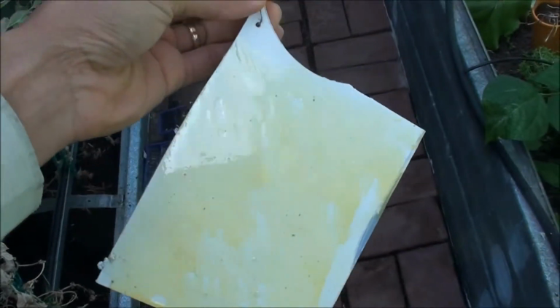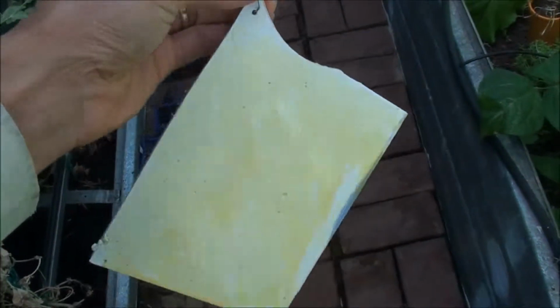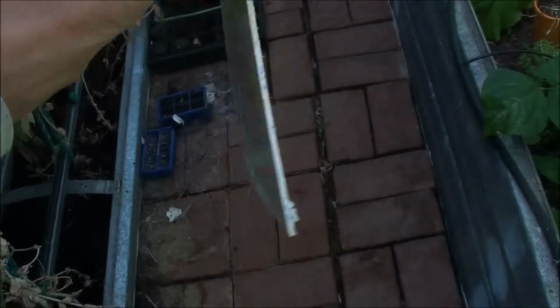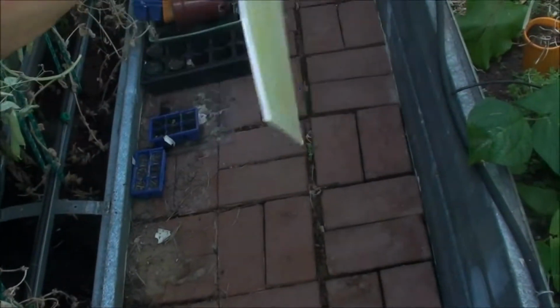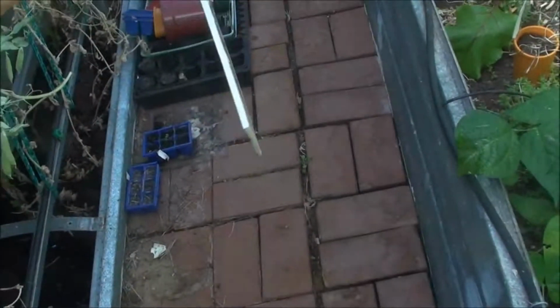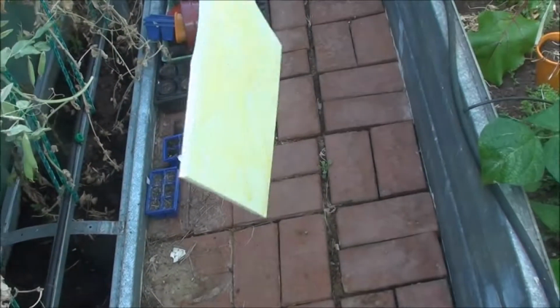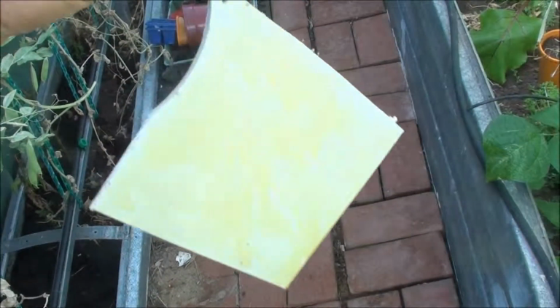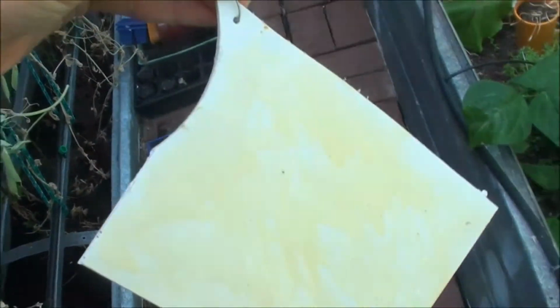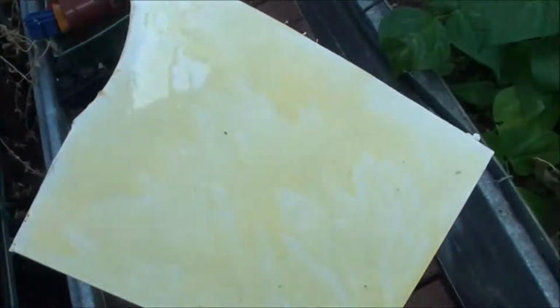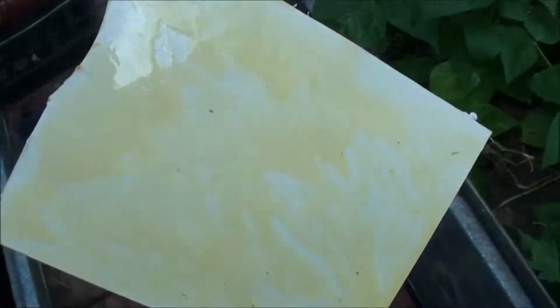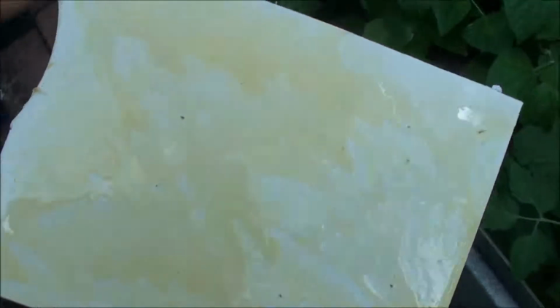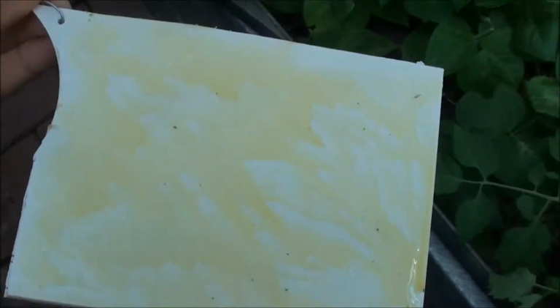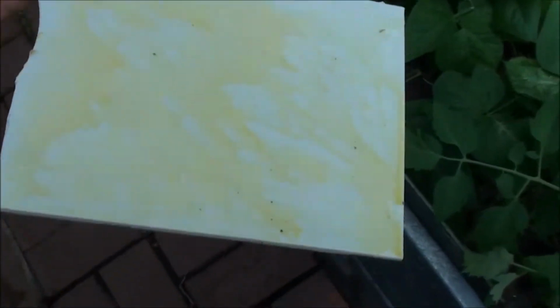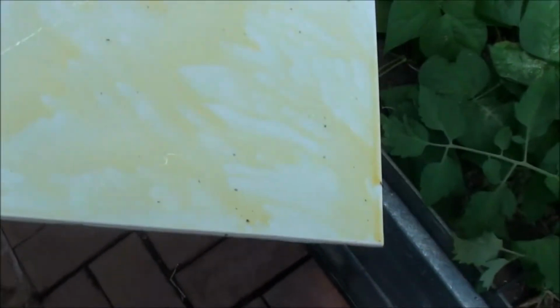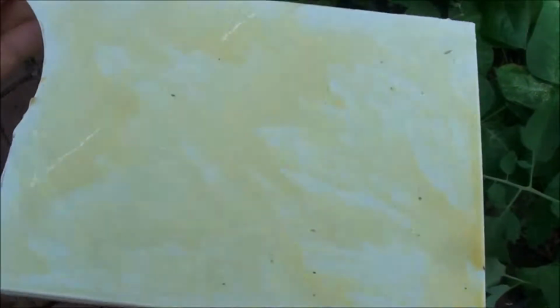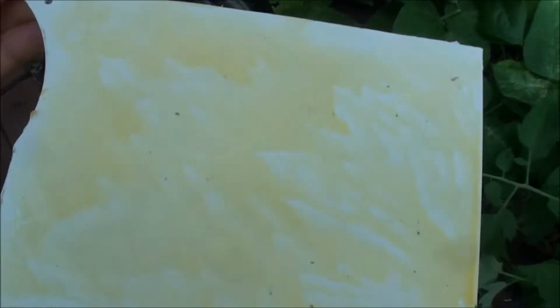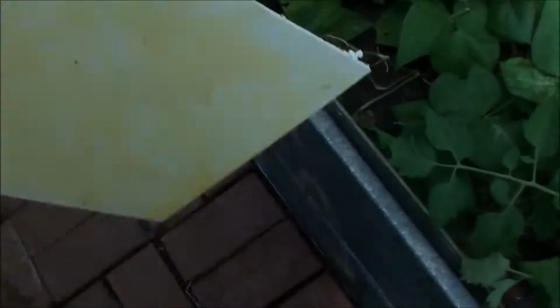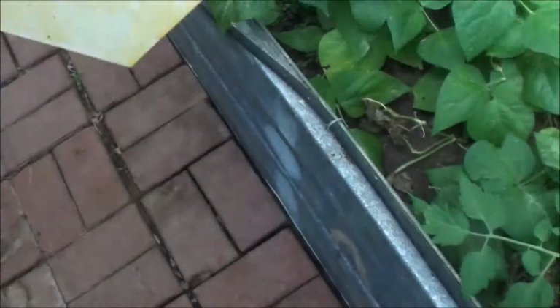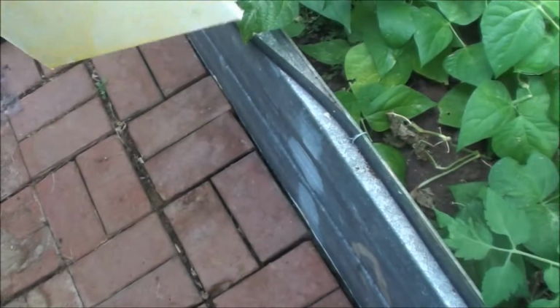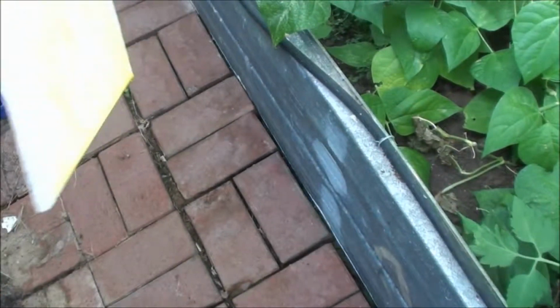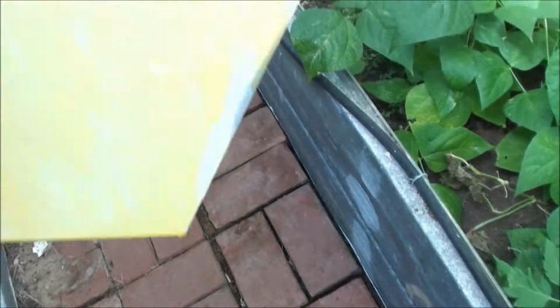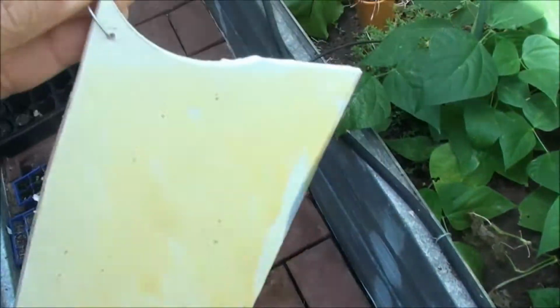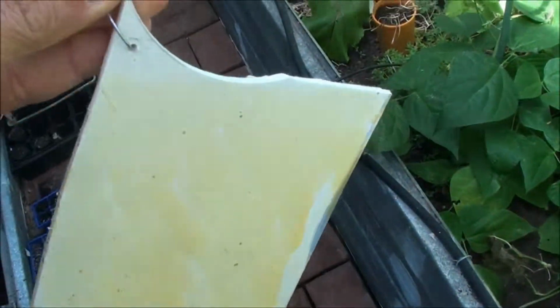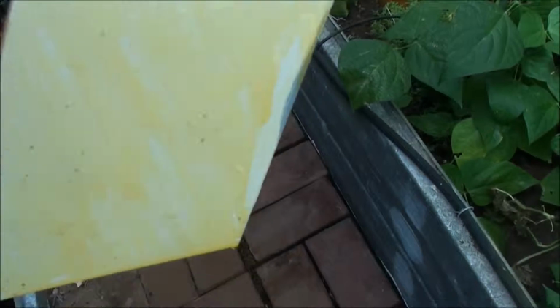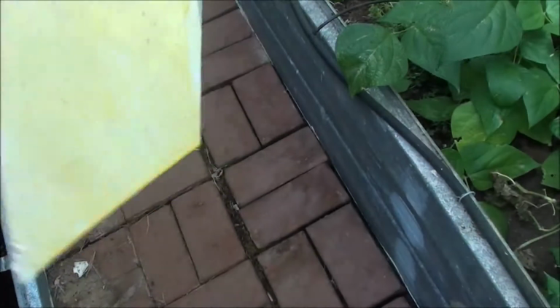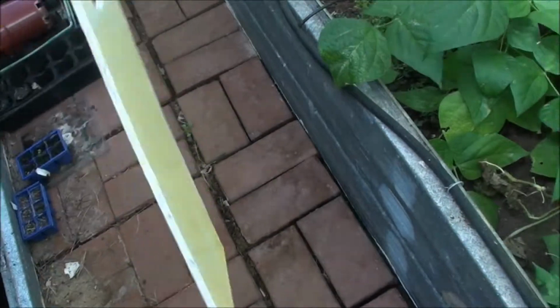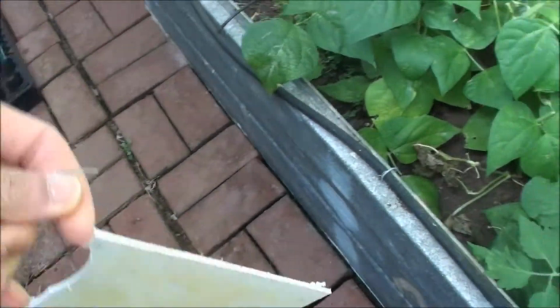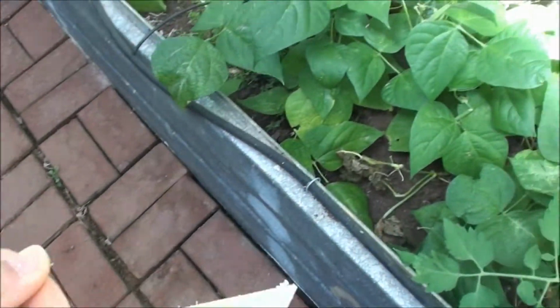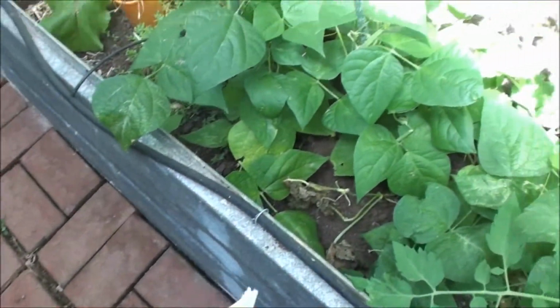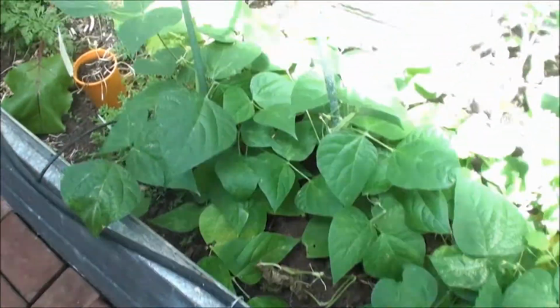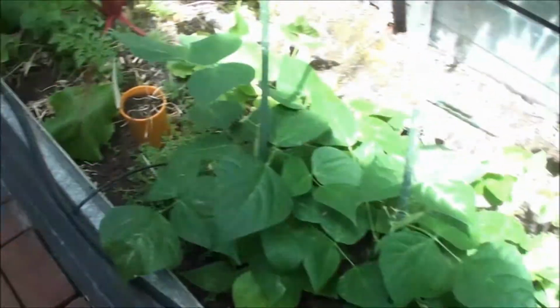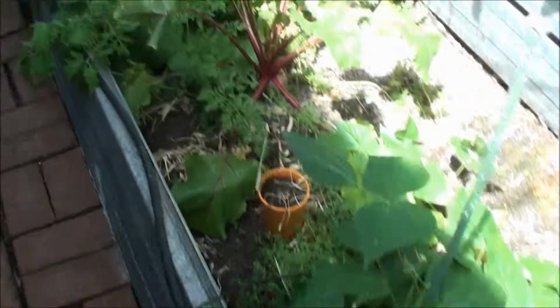Hi there, if you have a white flies problem in your garden like what I have, do this — use a piece of plastic and coat it with oil, vegetable oil, kitchen oil, or any oil will do.